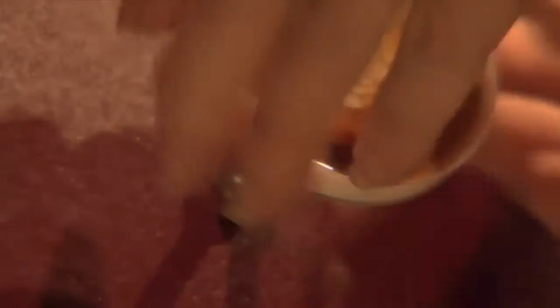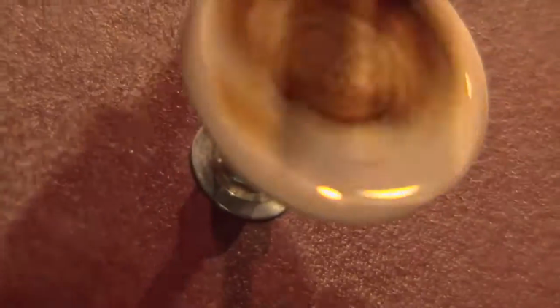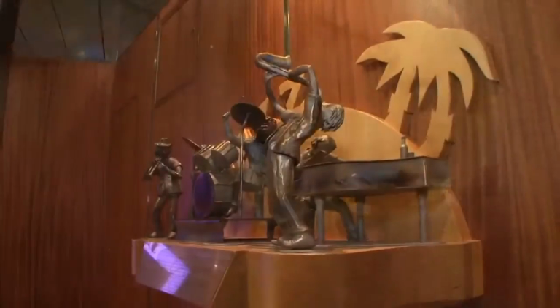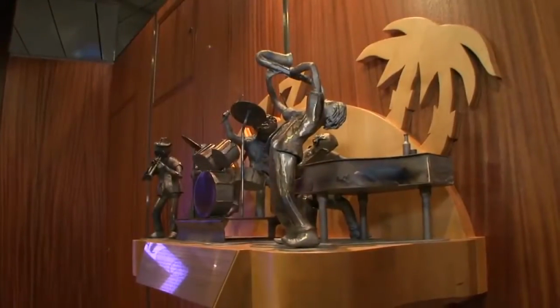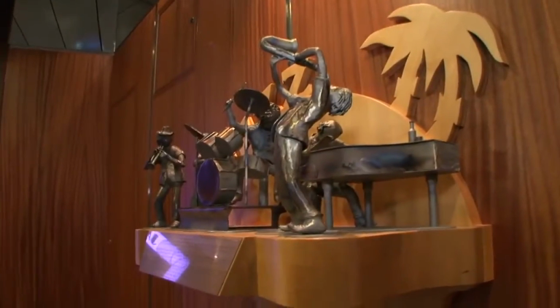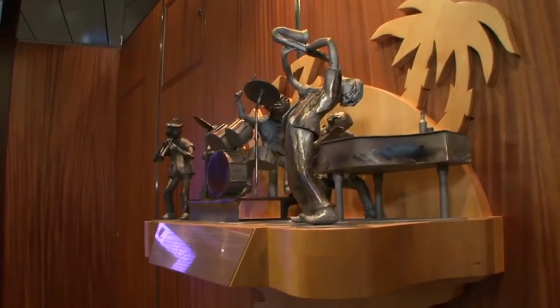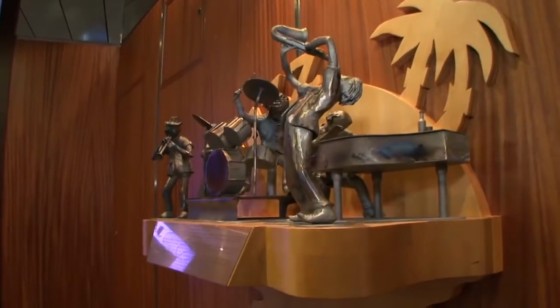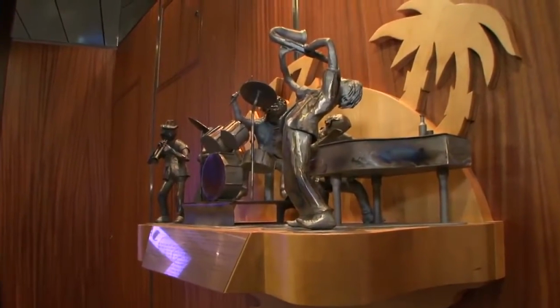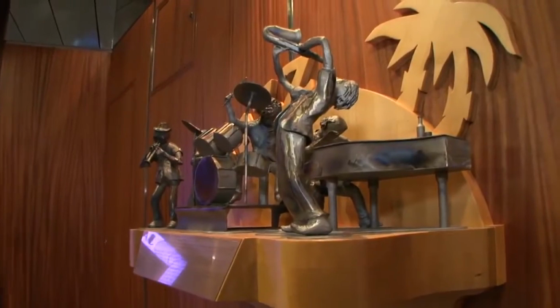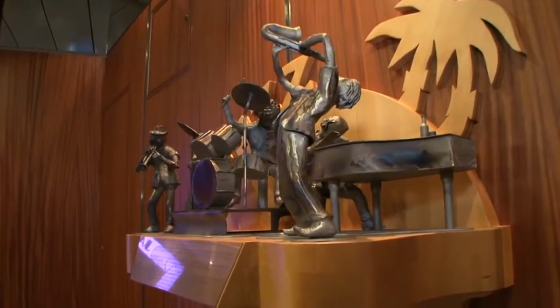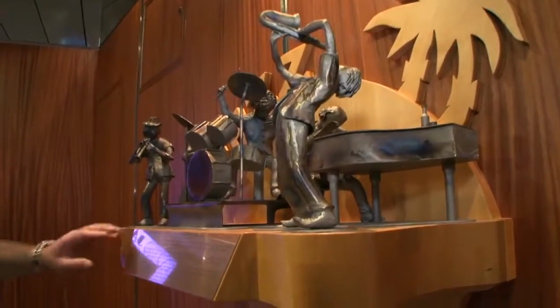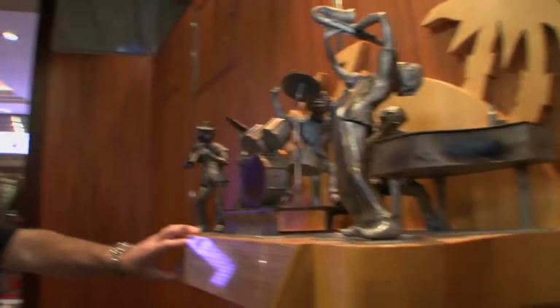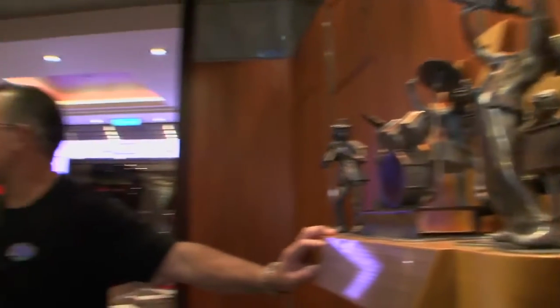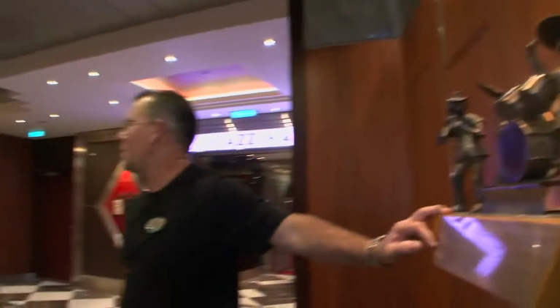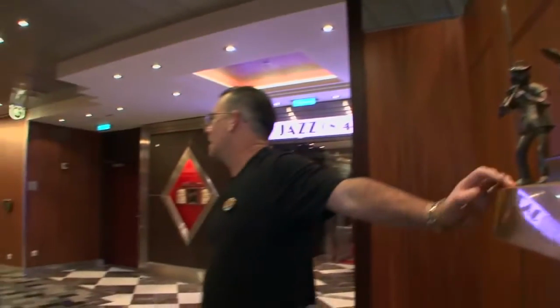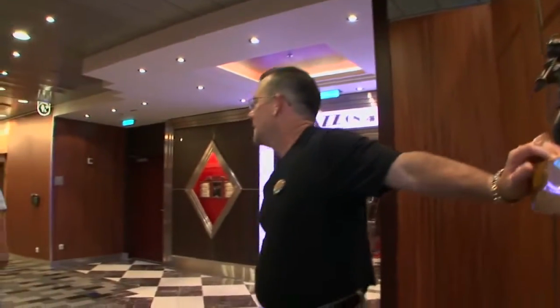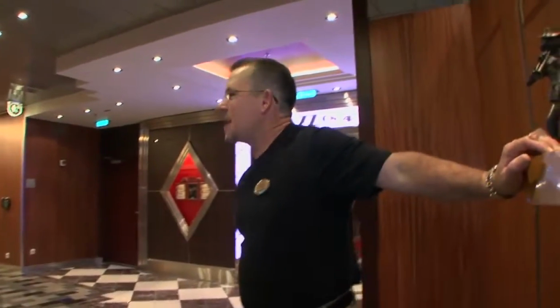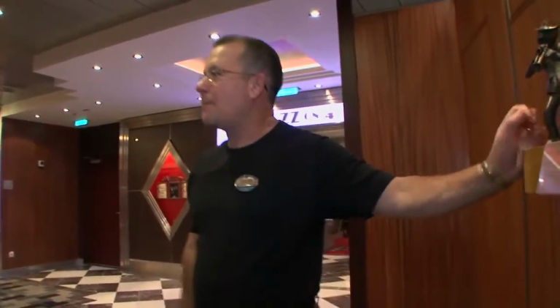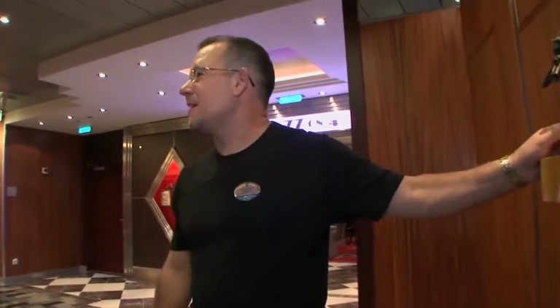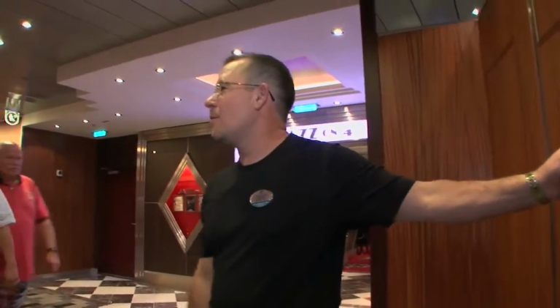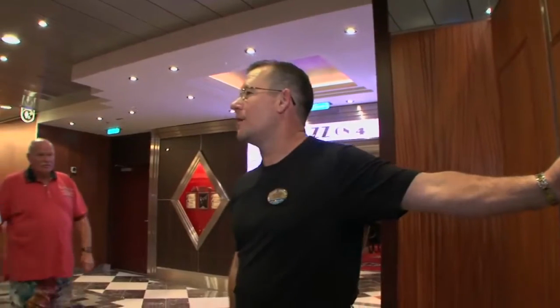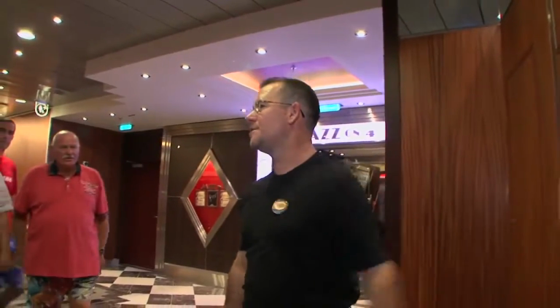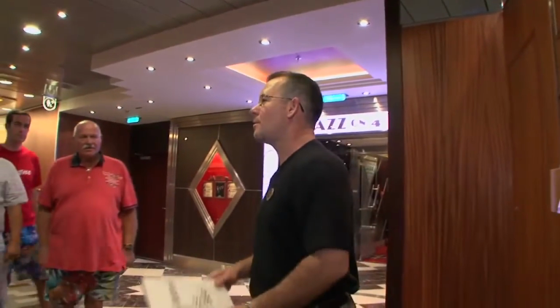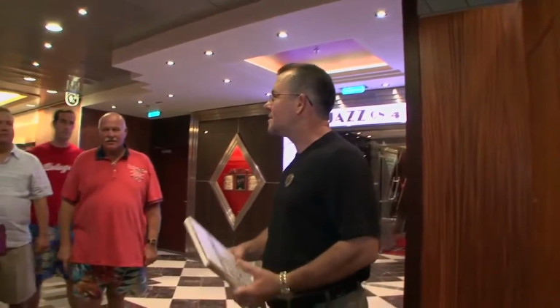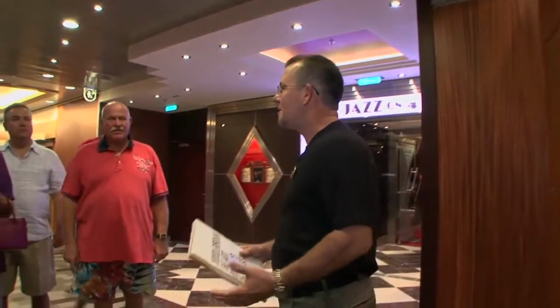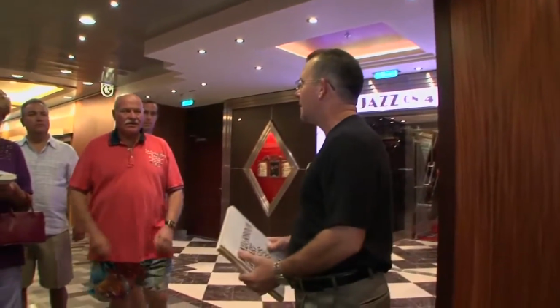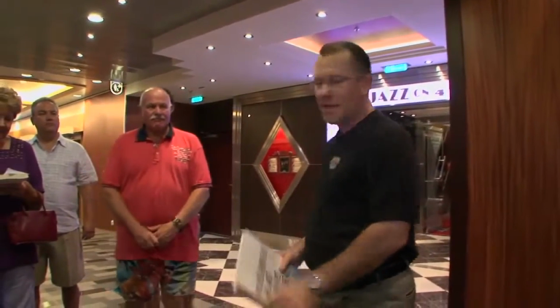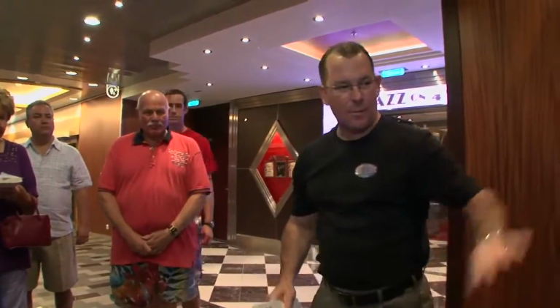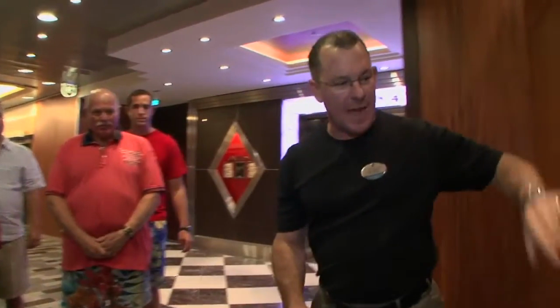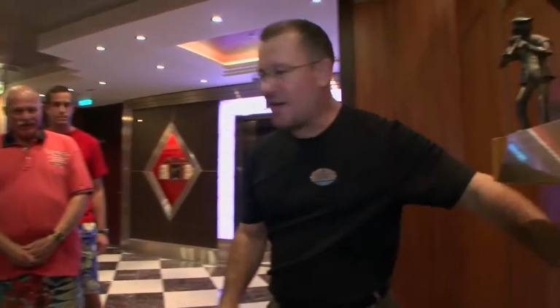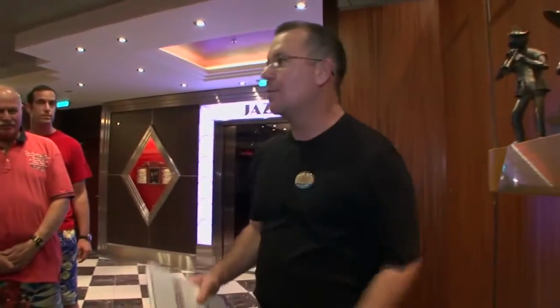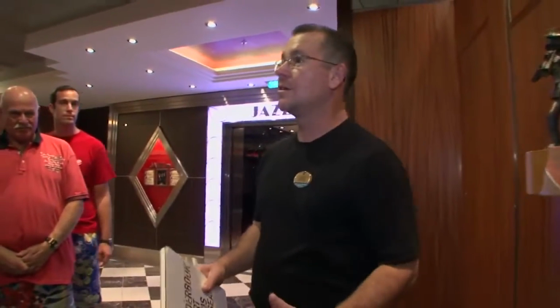This is one of my favorite works on the ship. It's pretty simple, but it was a non-commissioned work. It was actually a present from the workers — from the shipyard workers to the ship. It's everywhere and most people don't realize that.